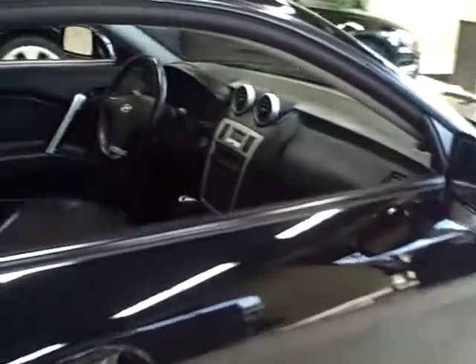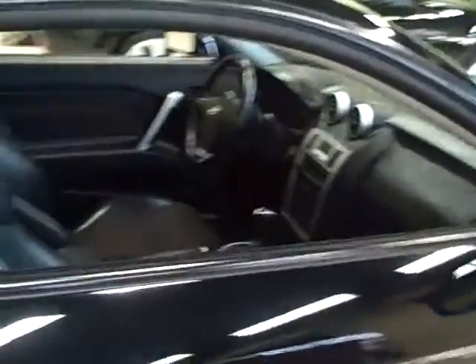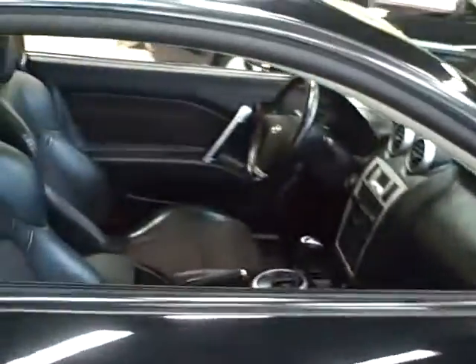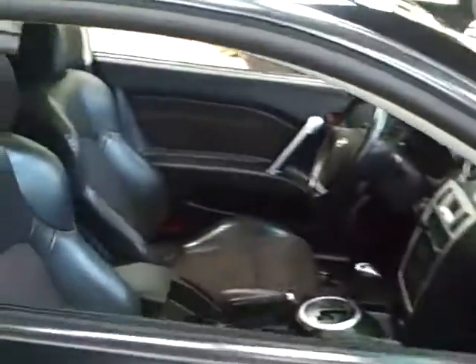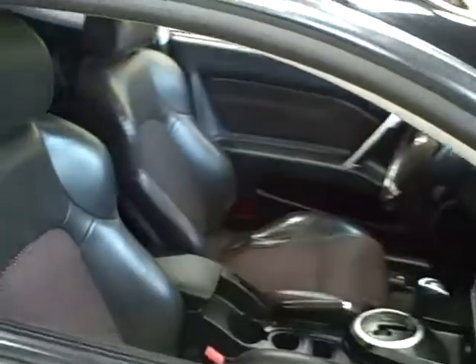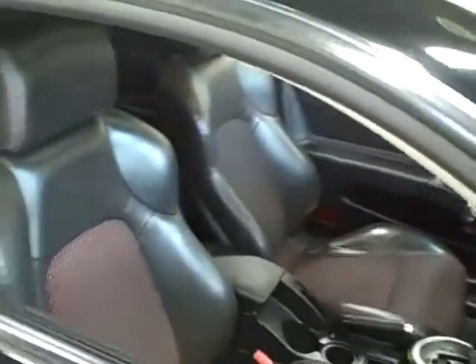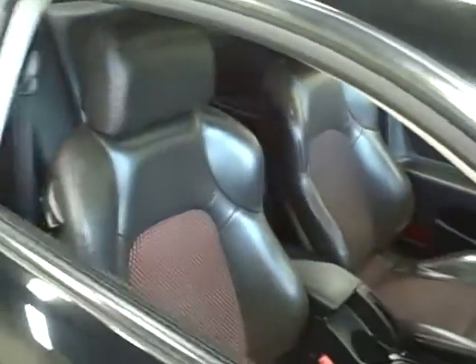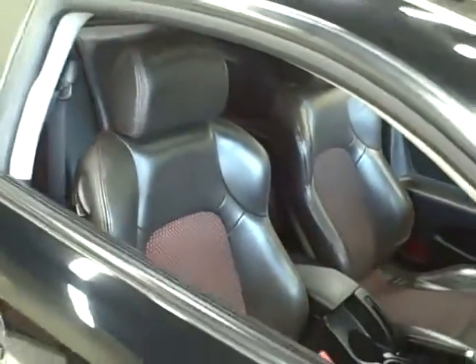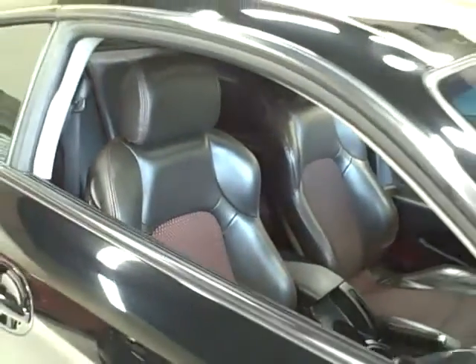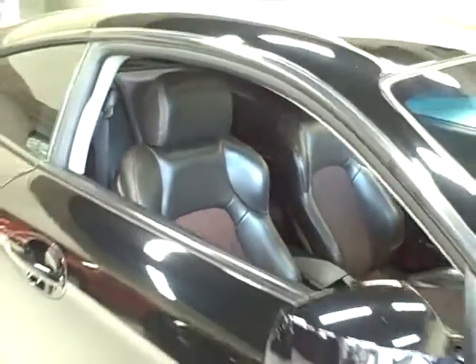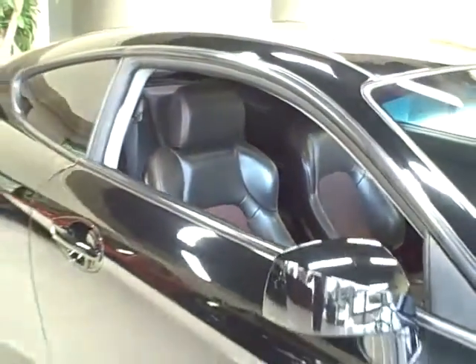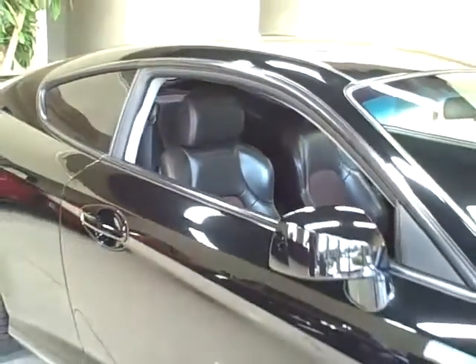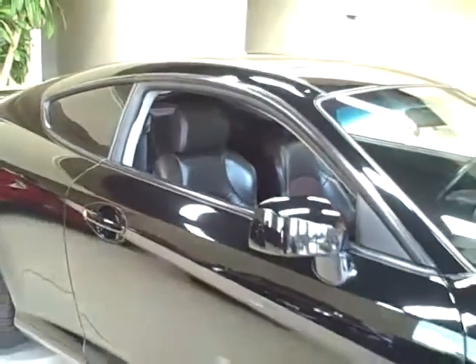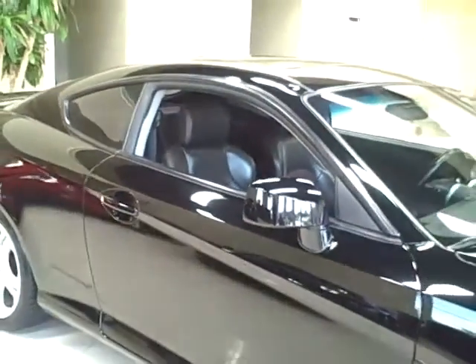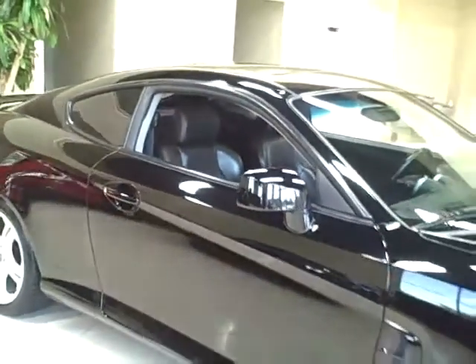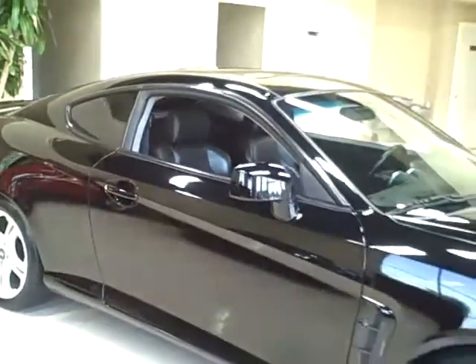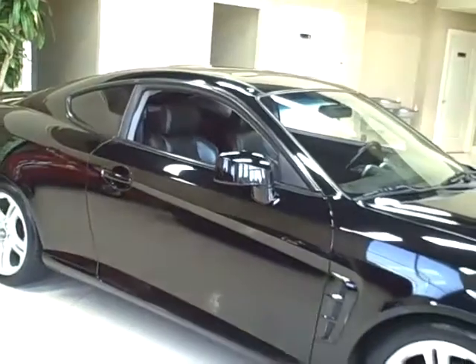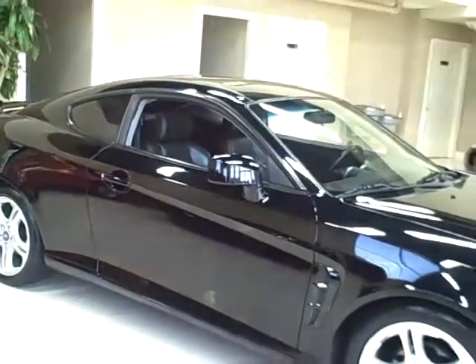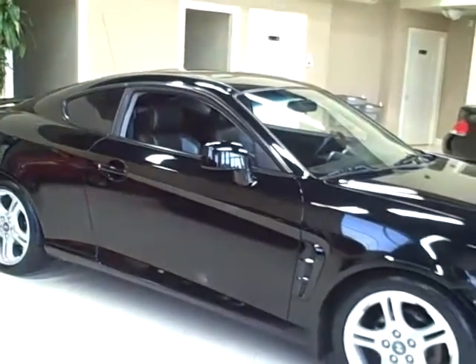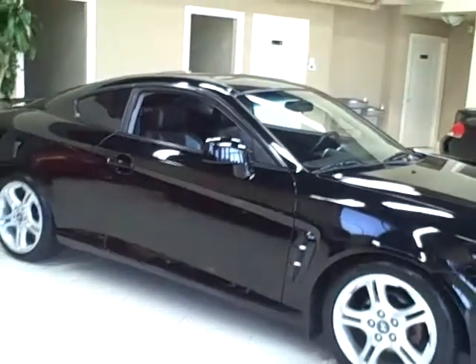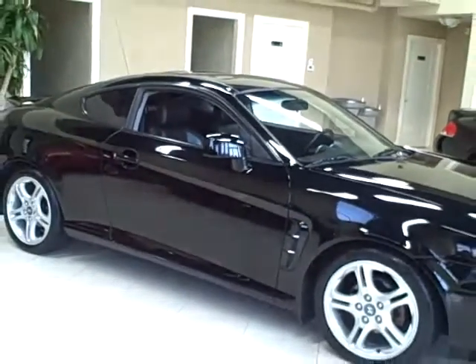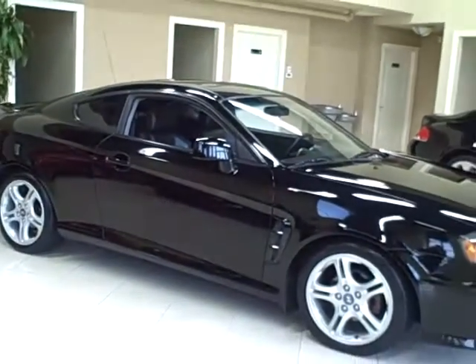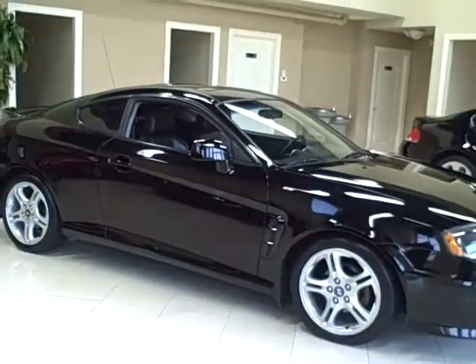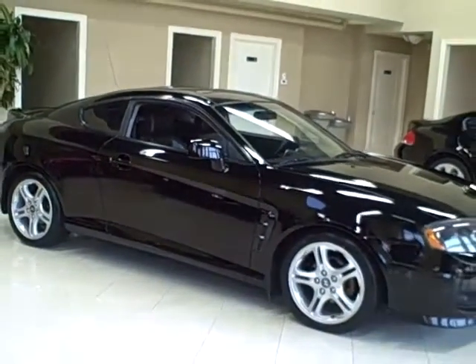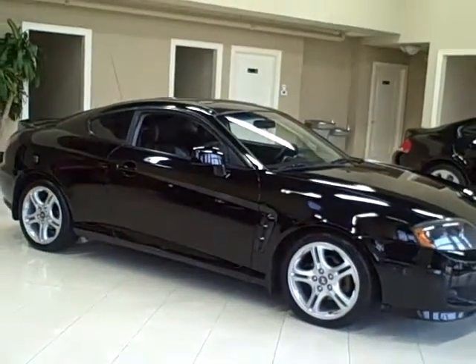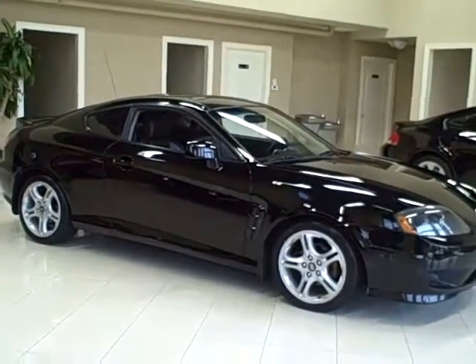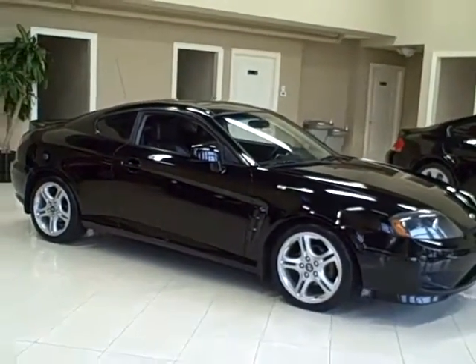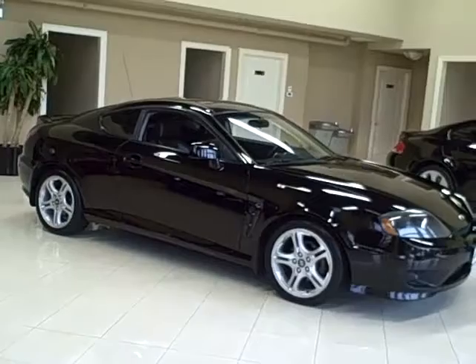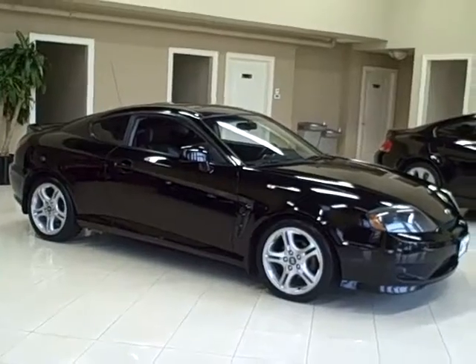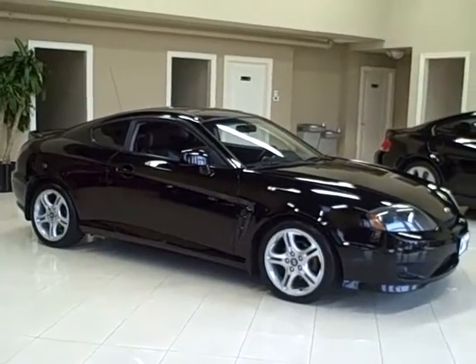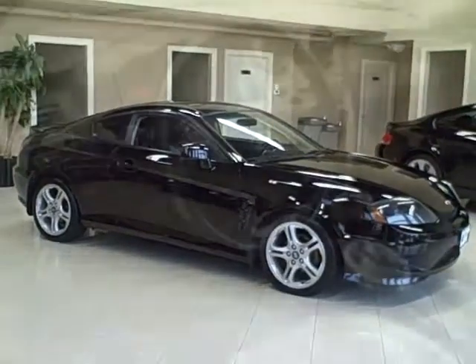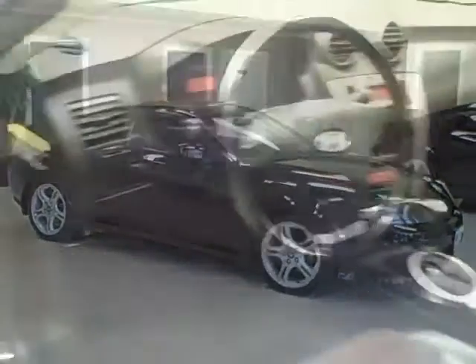But it's not all about looks. This Tiburon comes standard with side airbags, and in NHTSA crash tests, it earned a full five stars for driver protection in frontal impacts.